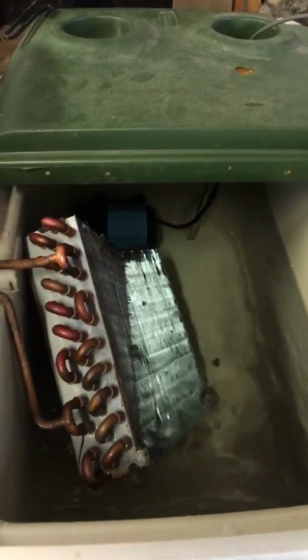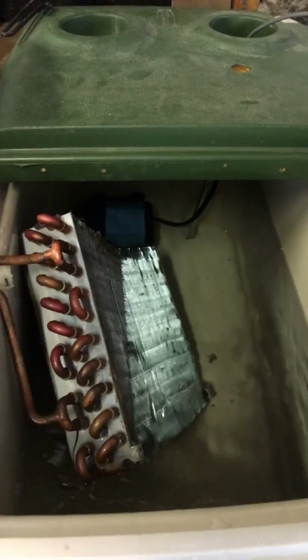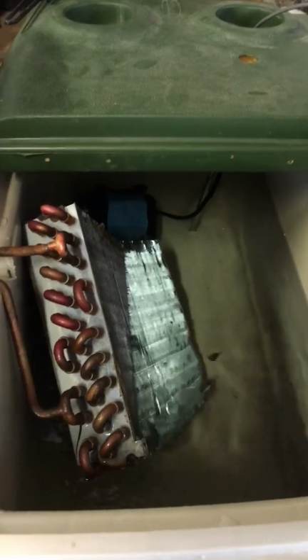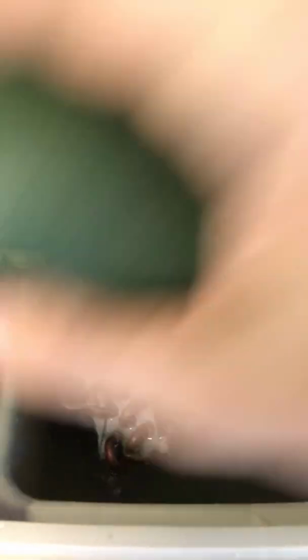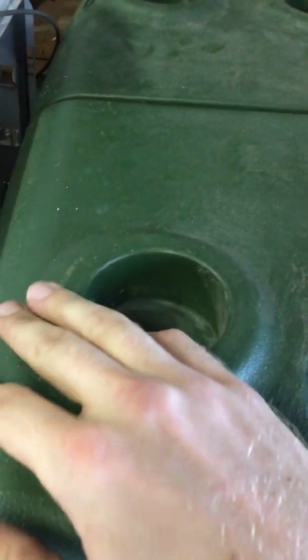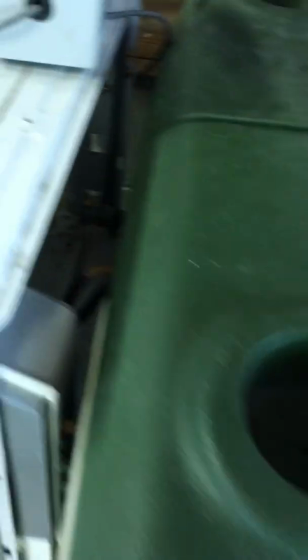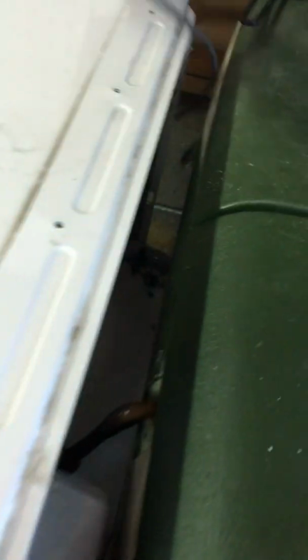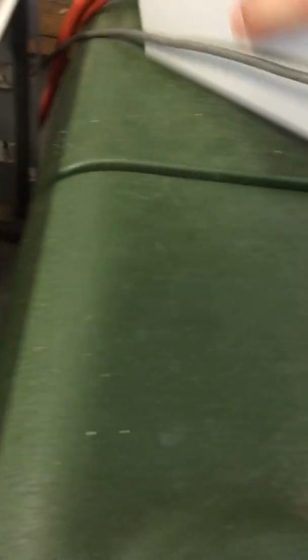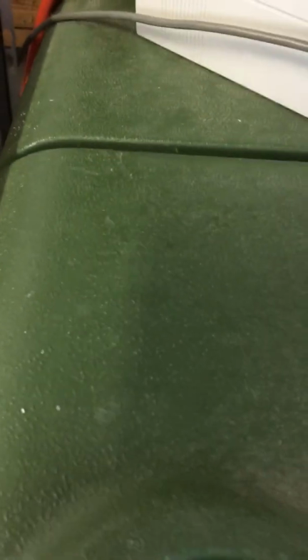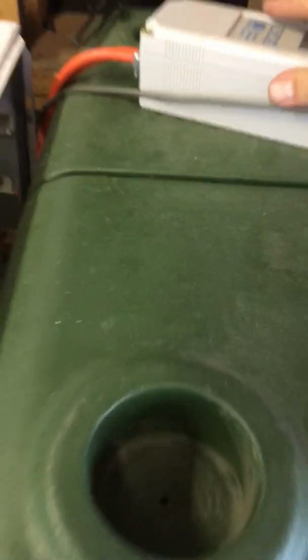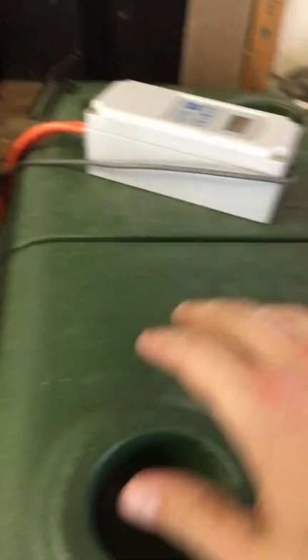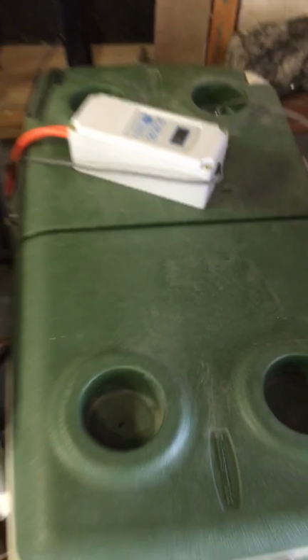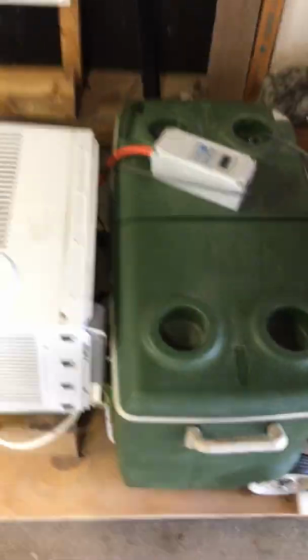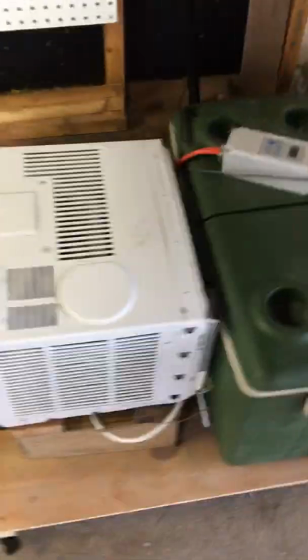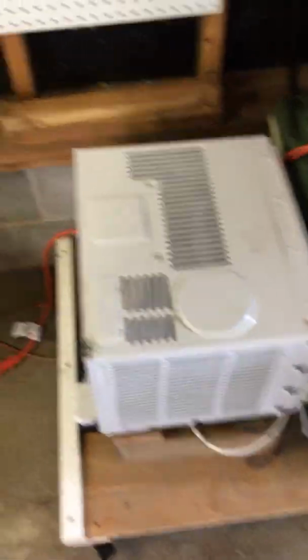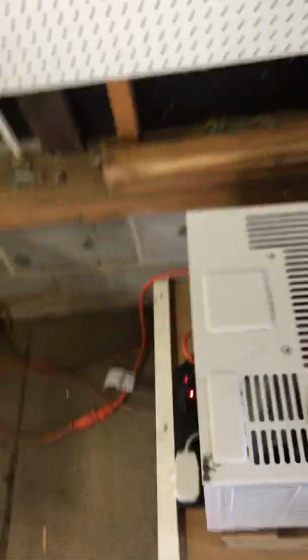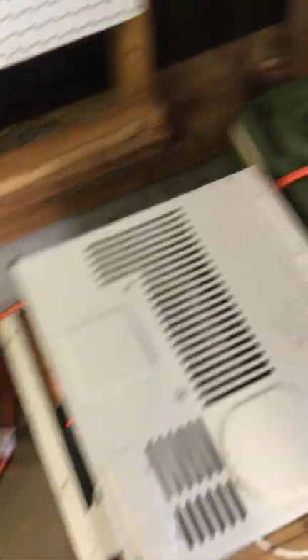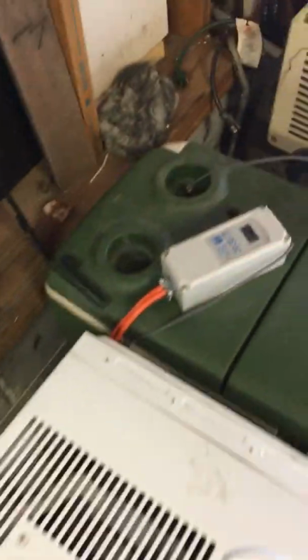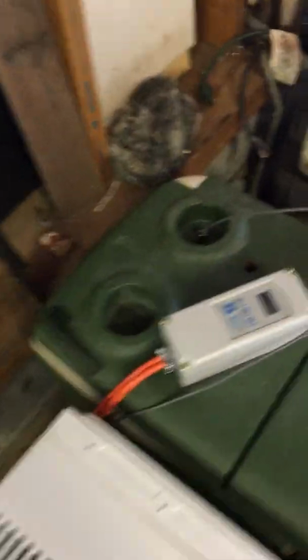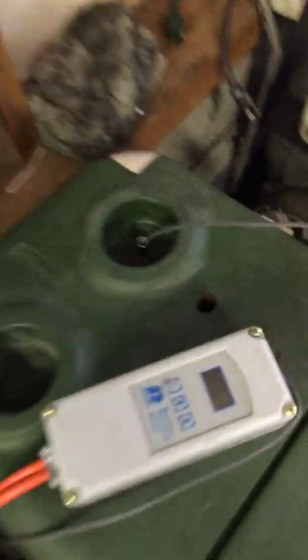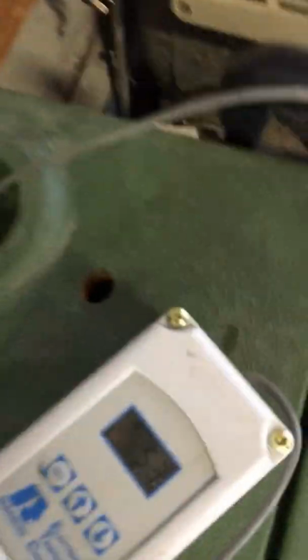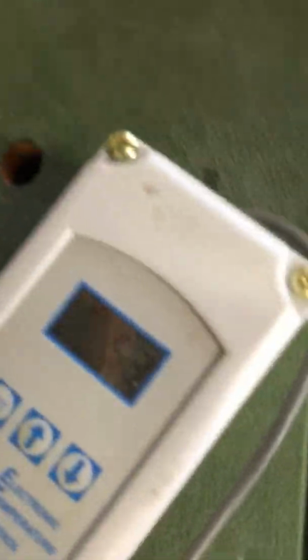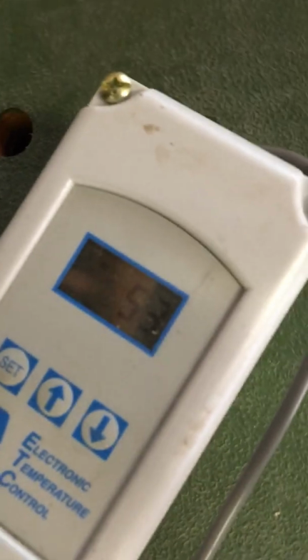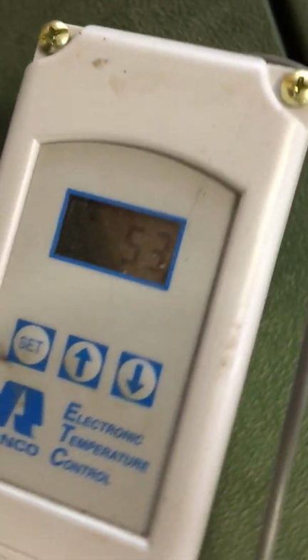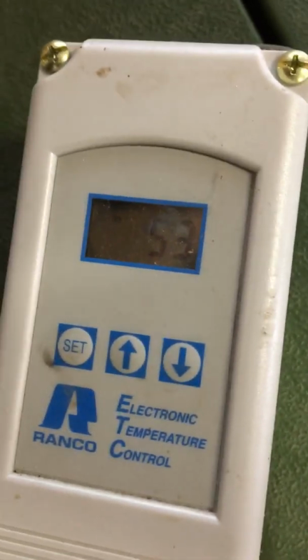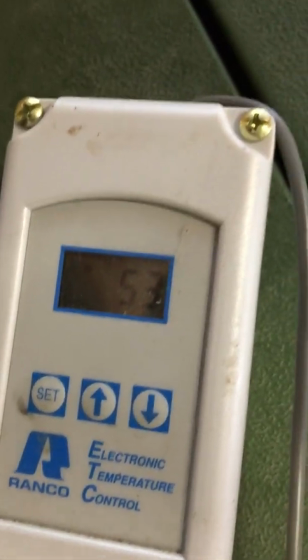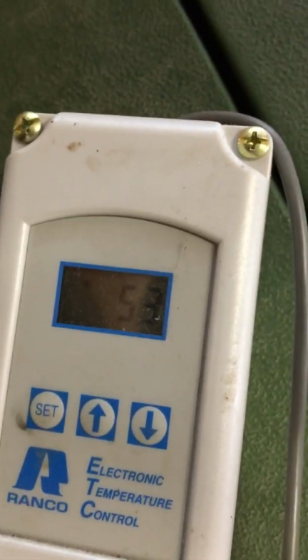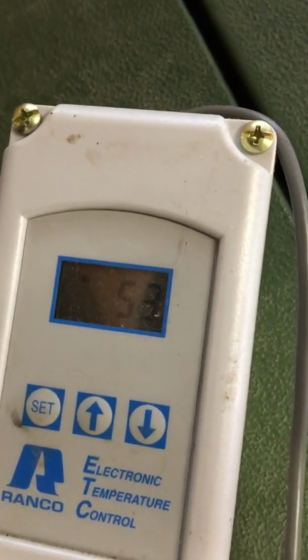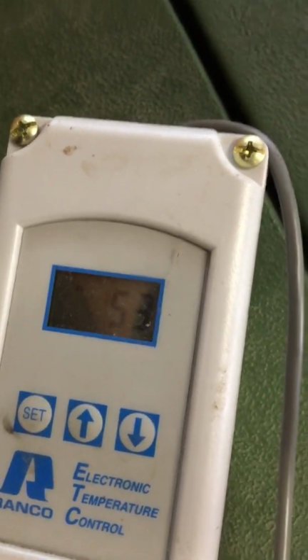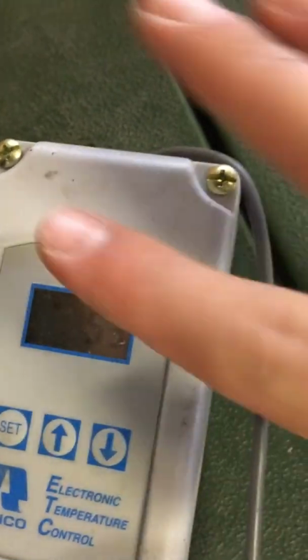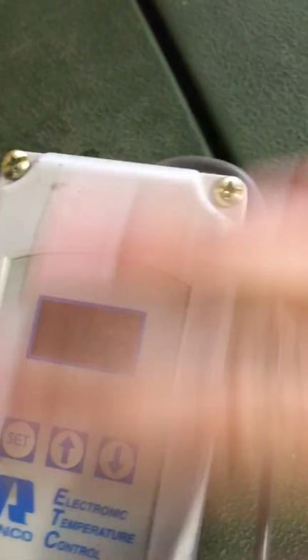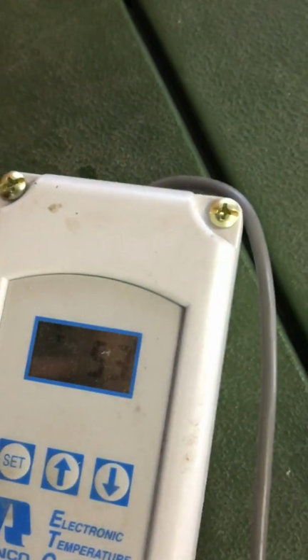I'm just testing it with water right now. I got this thing set for 45 degrees — it started off at 75 about 20 minutes ago, and right now it's at 53 degrees, so it's a little ways to go.